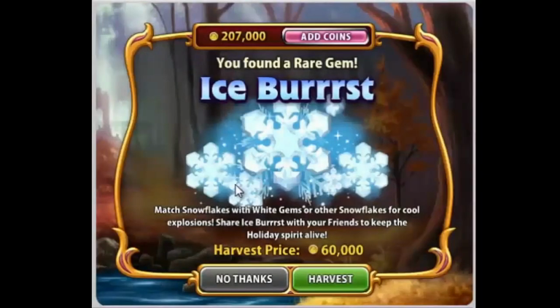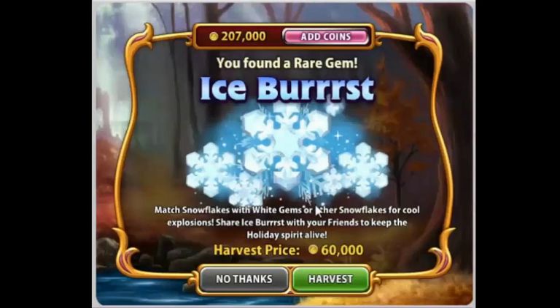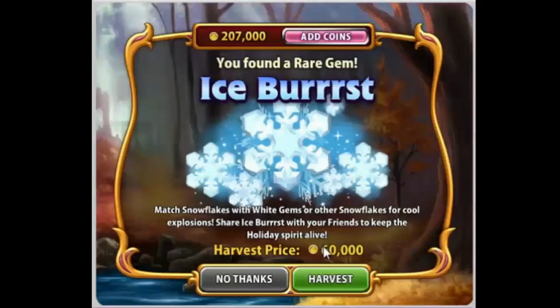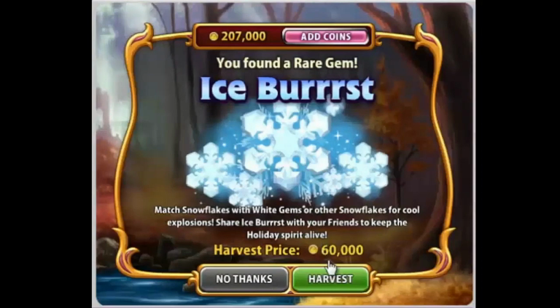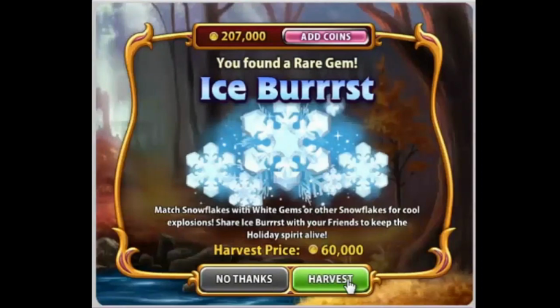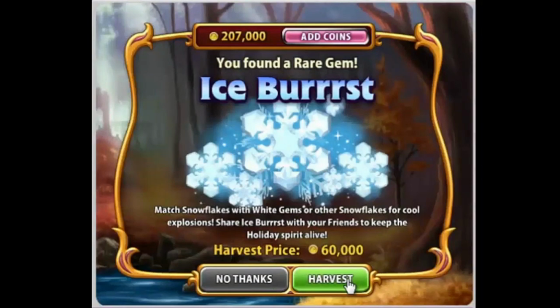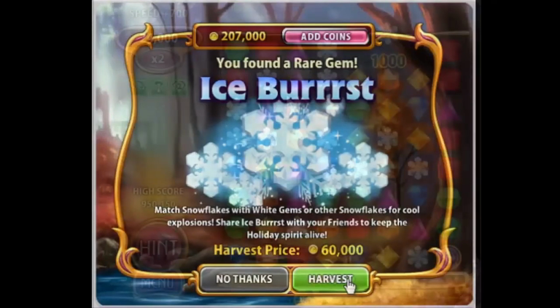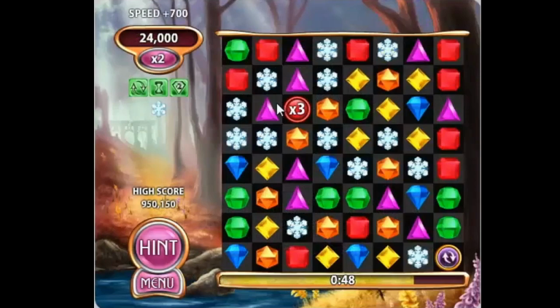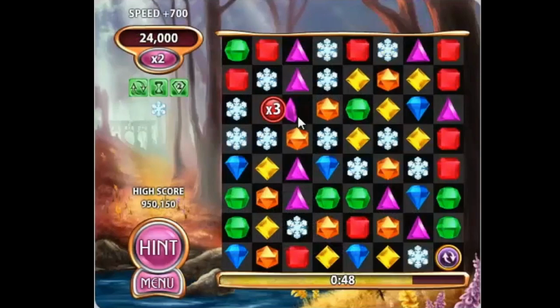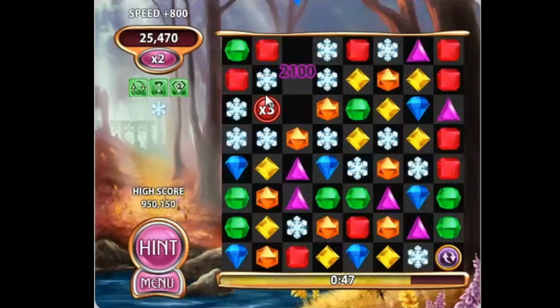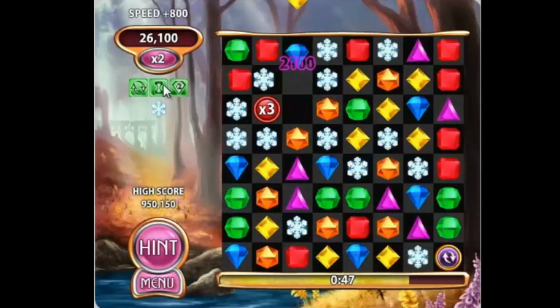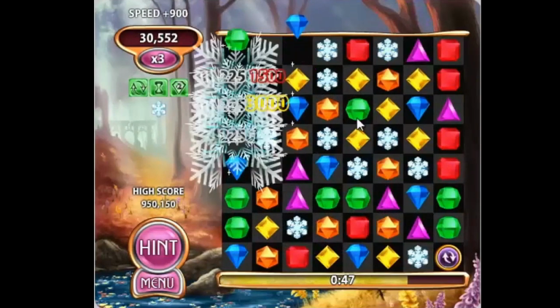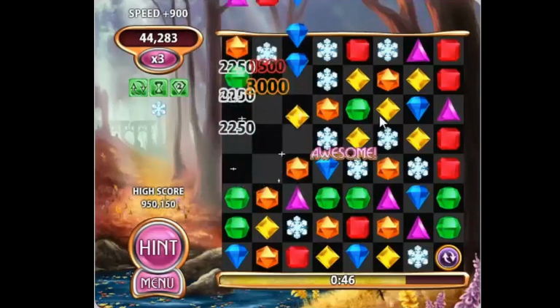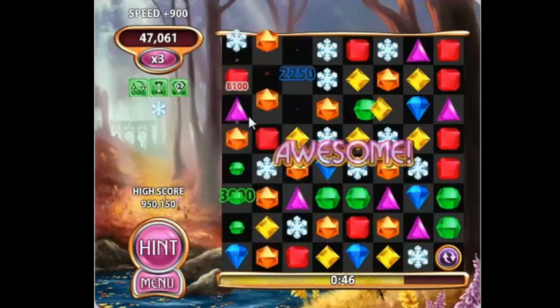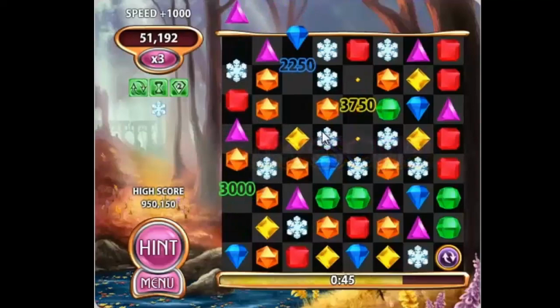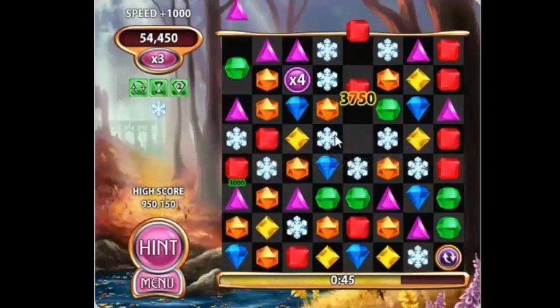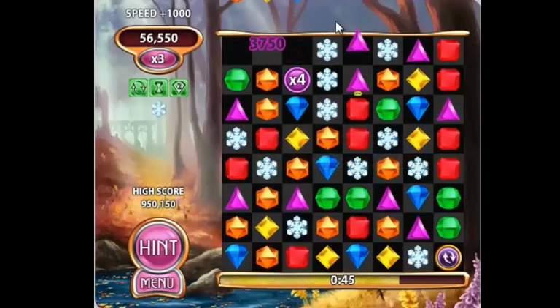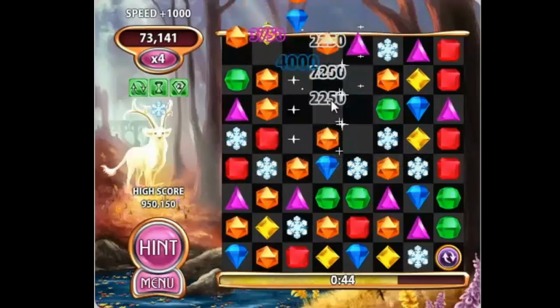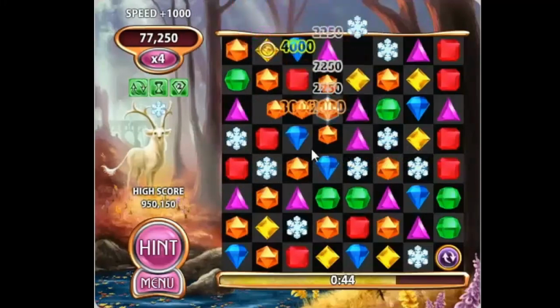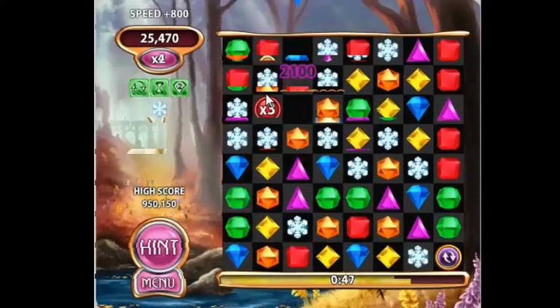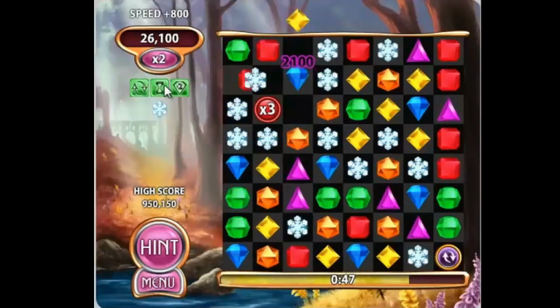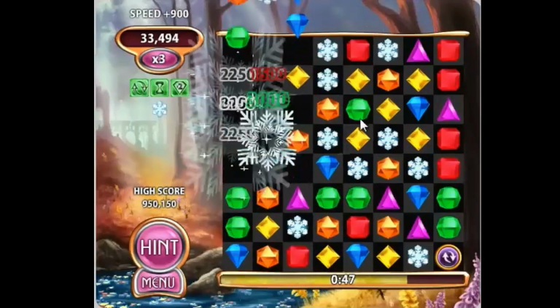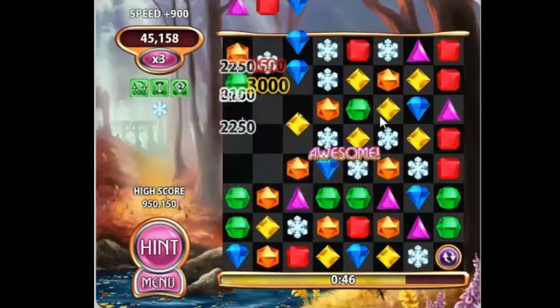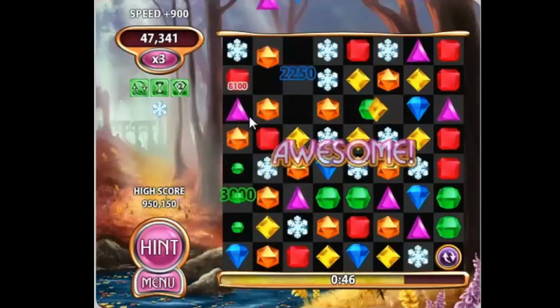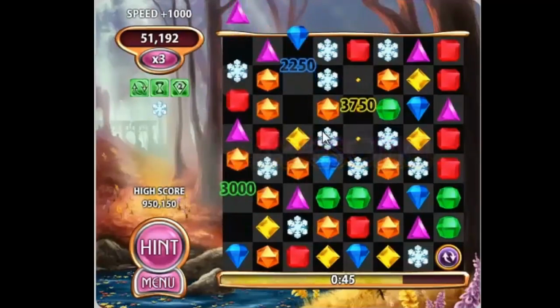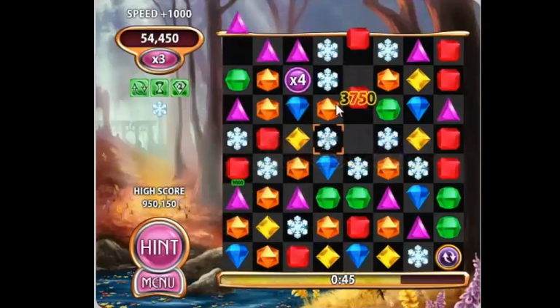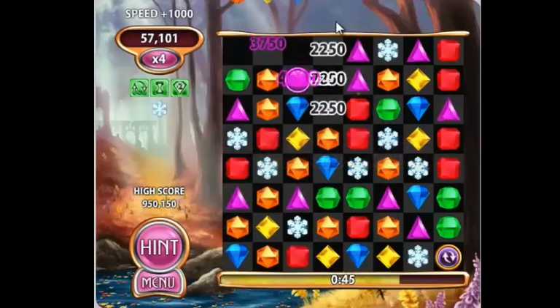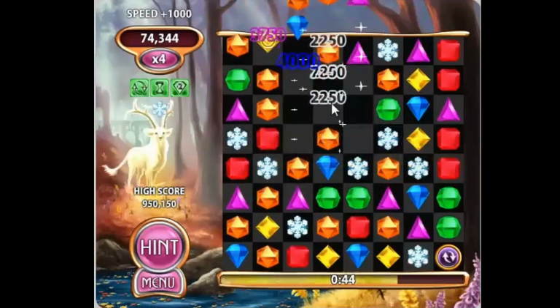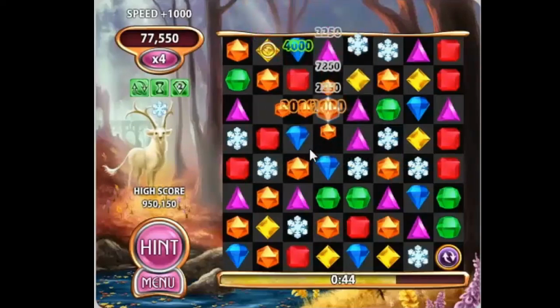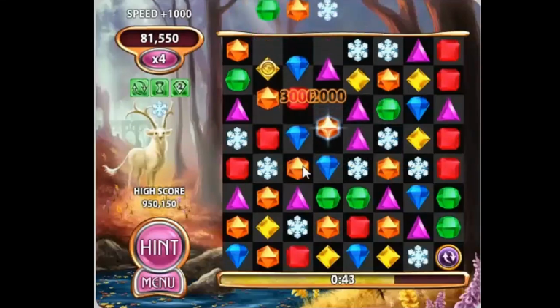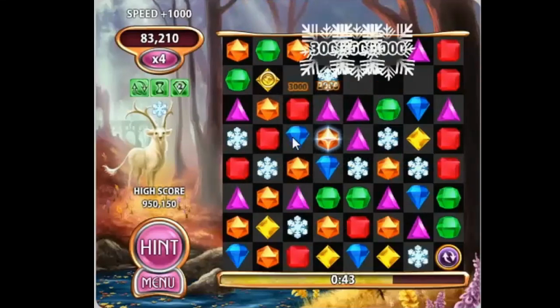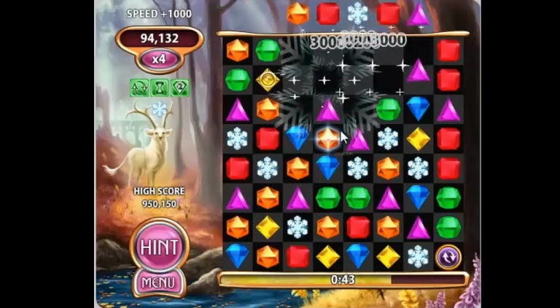When you harvest an Ice Burst, the white gems on the board will be replaced with snowflakes. When you match the snowflakes, they'll explode in a flurry of fun. They'll also make for a great matching score, so you'll want to focus on these and match as many of them as you can.